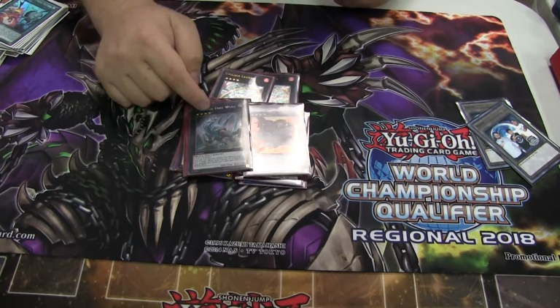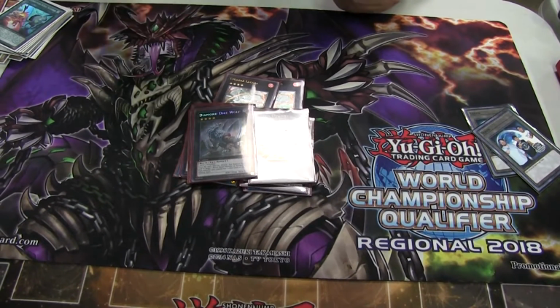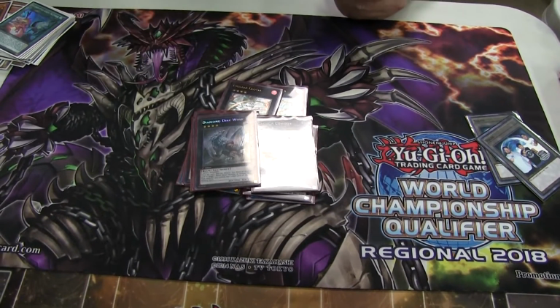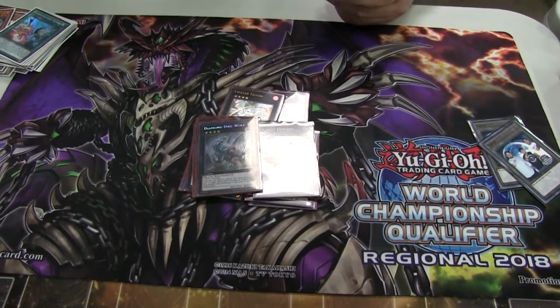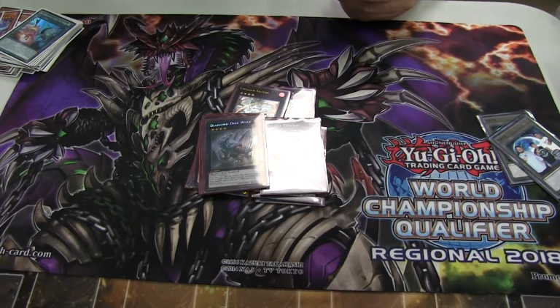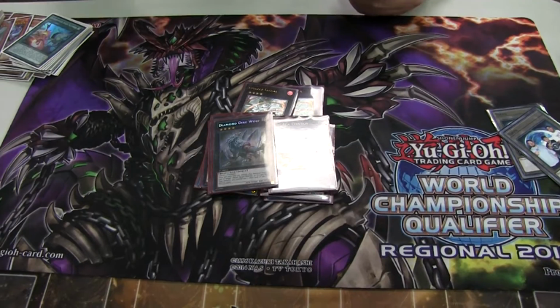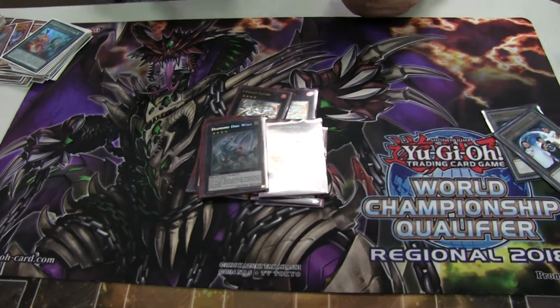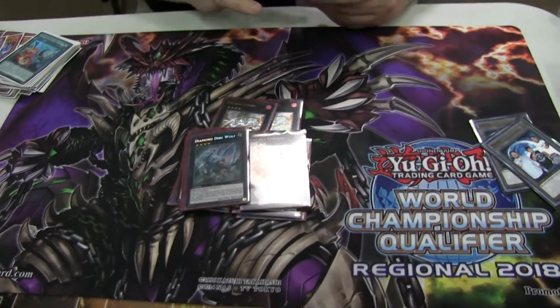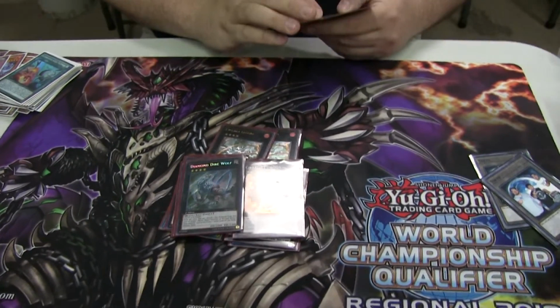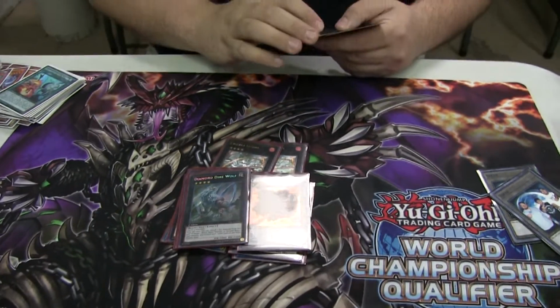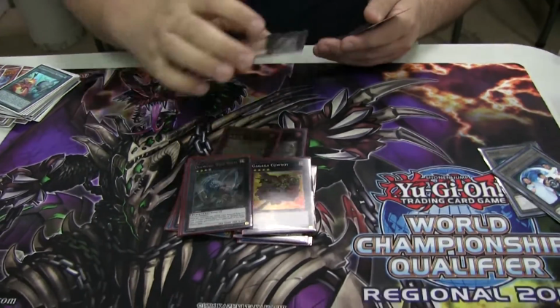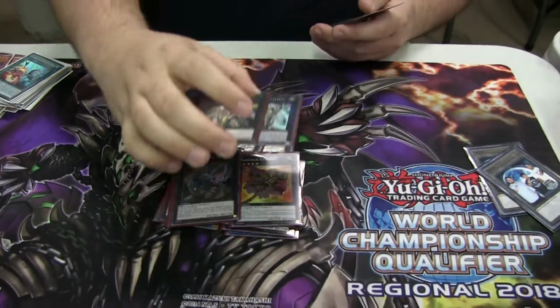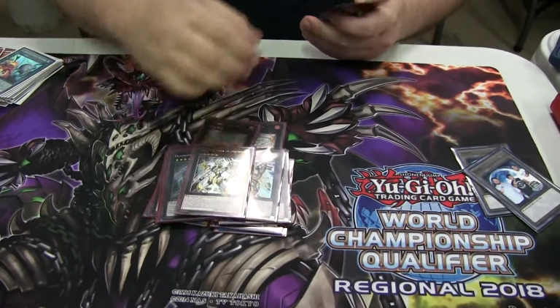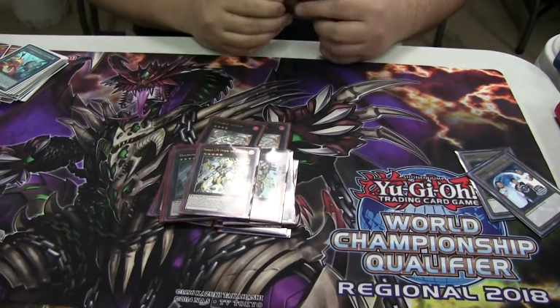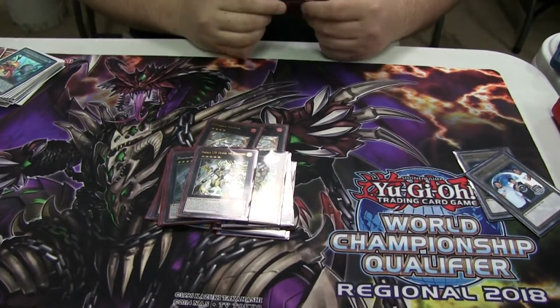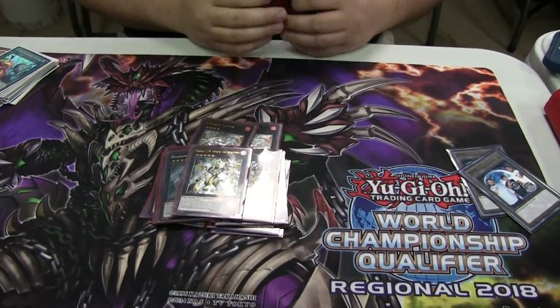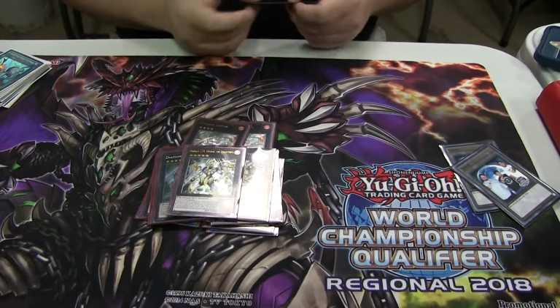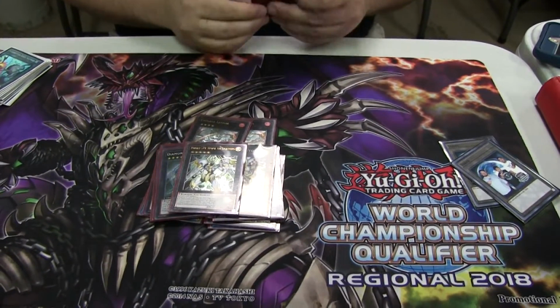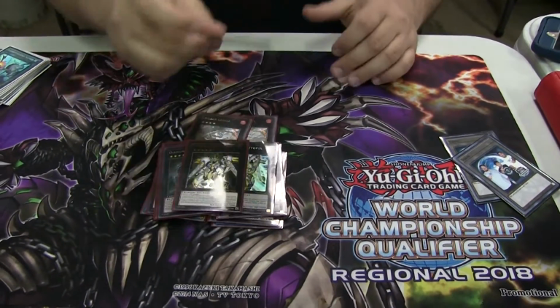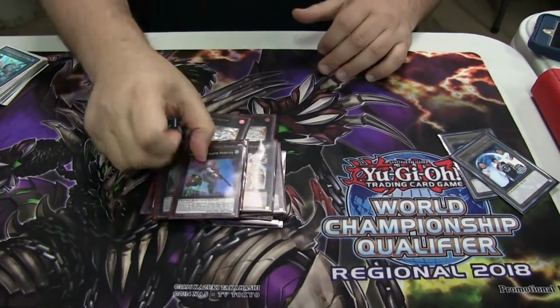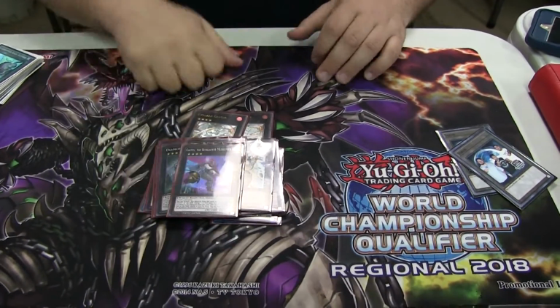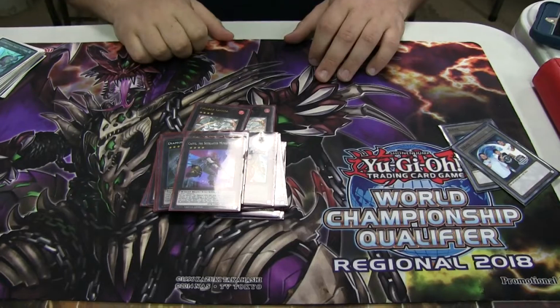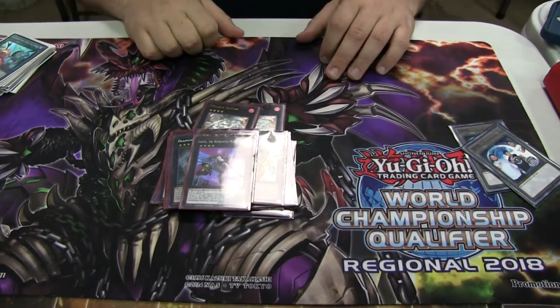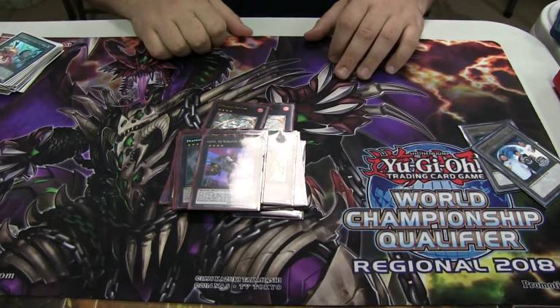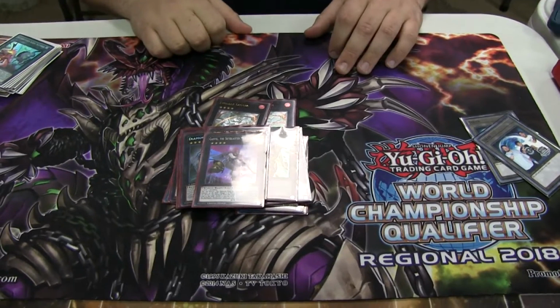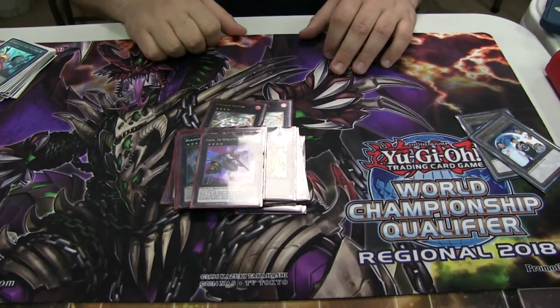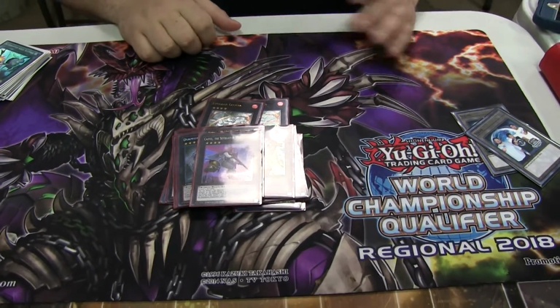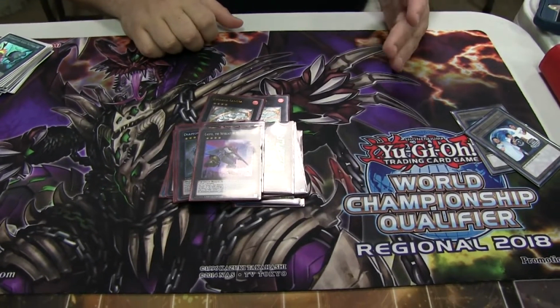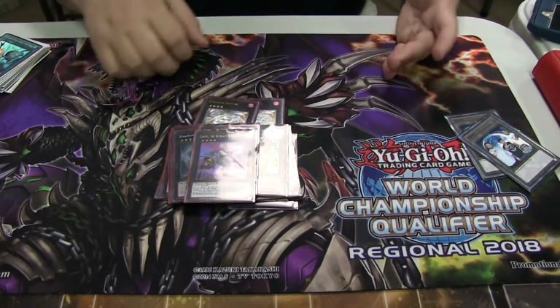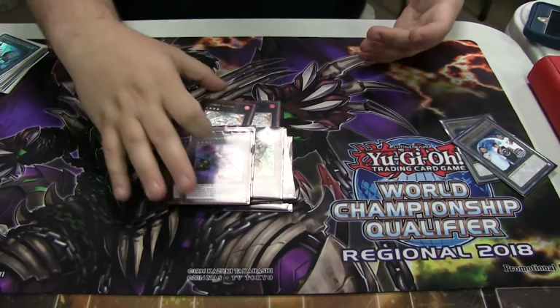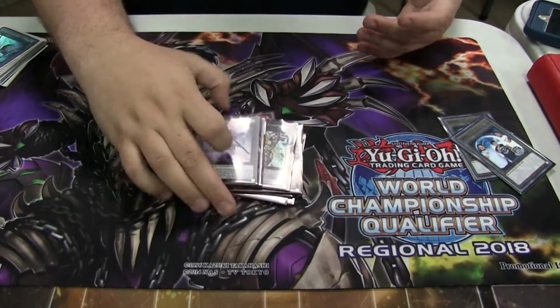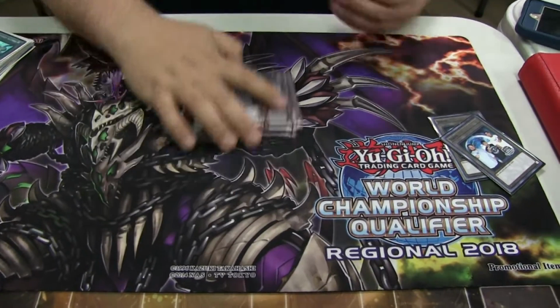Diamond Dyer if you ever need to get rid of one back row. The Utopia package, and one Castel. That's it for the deck profile.